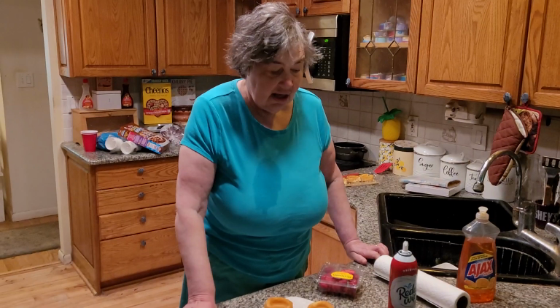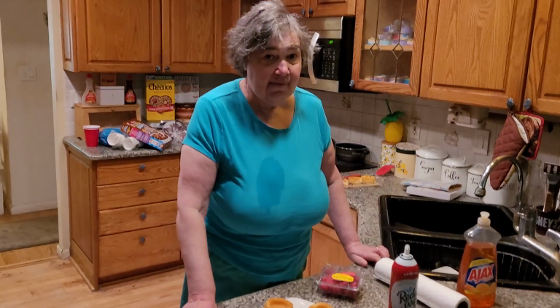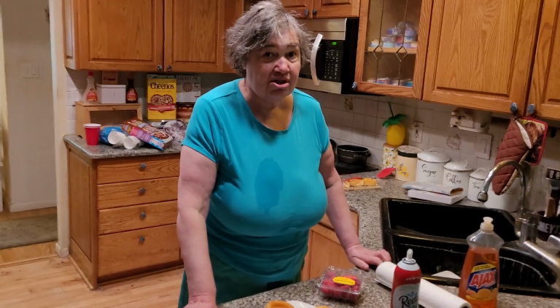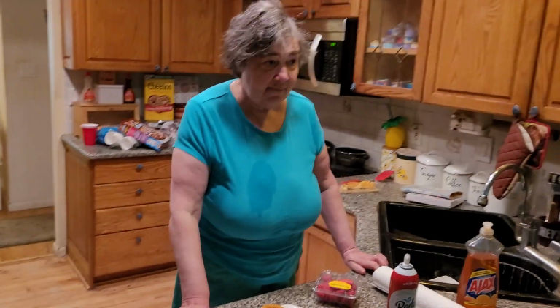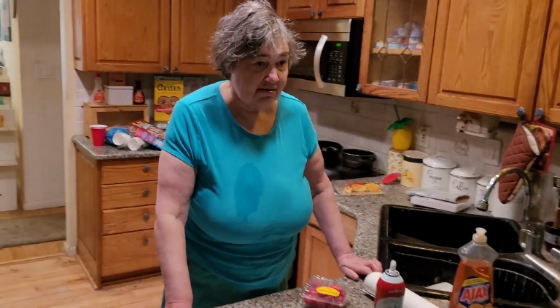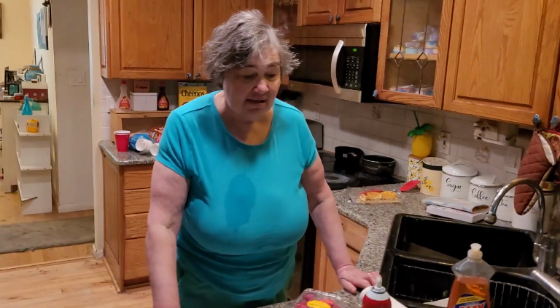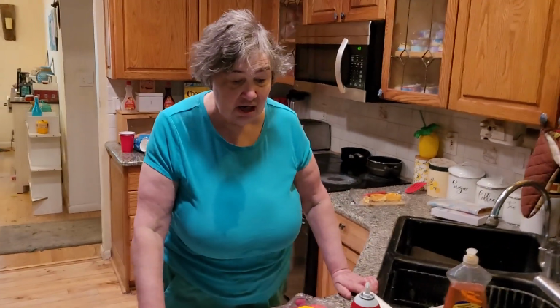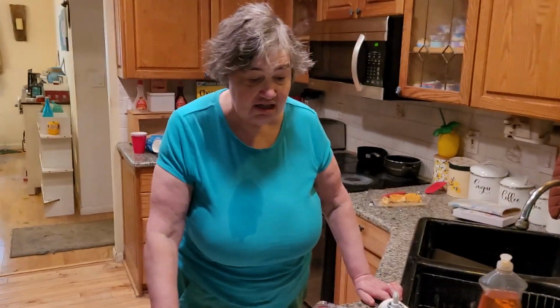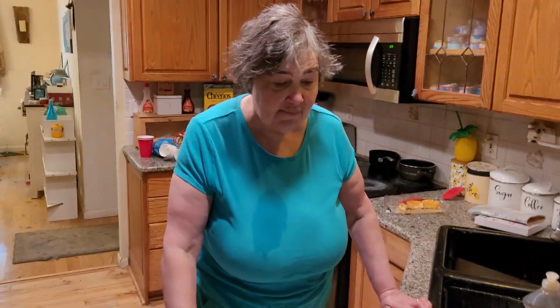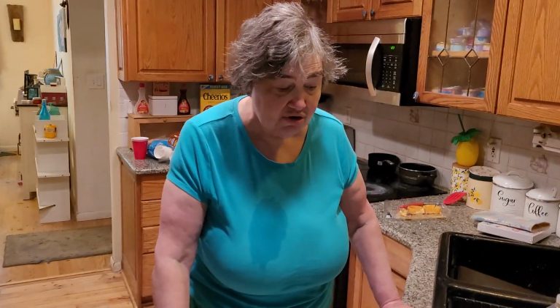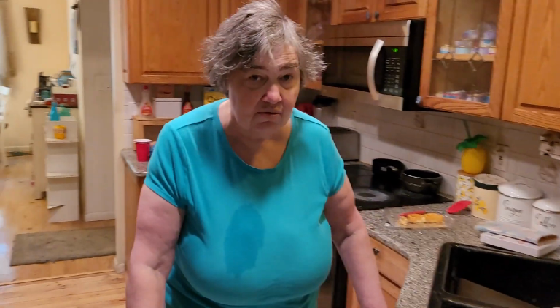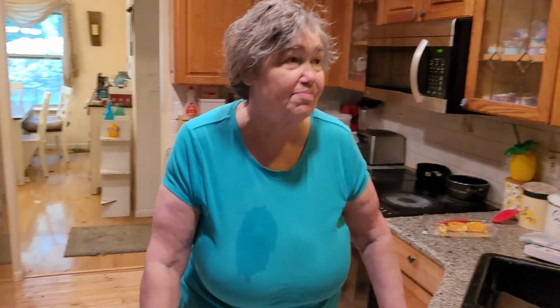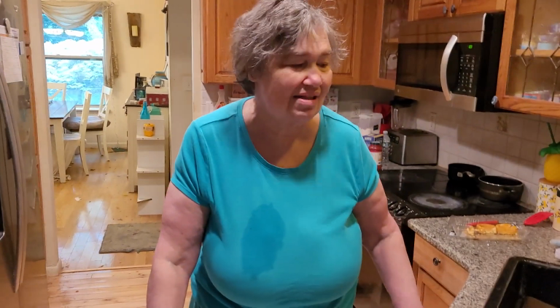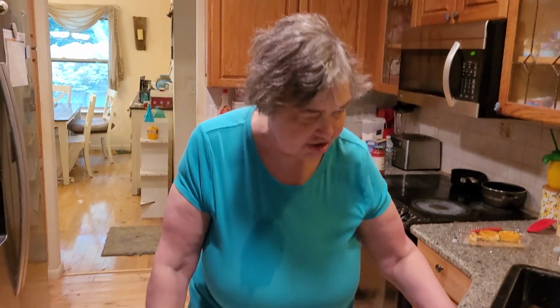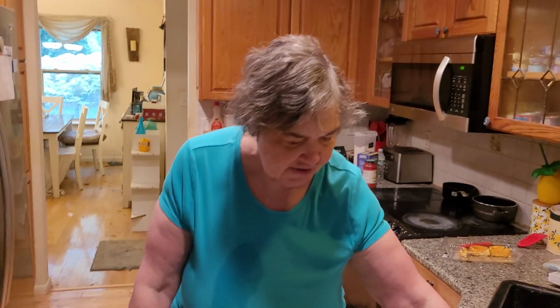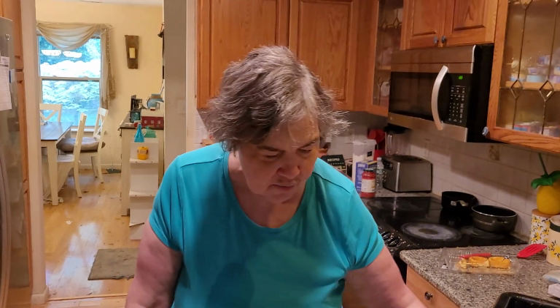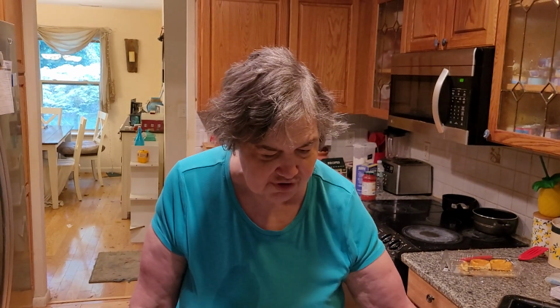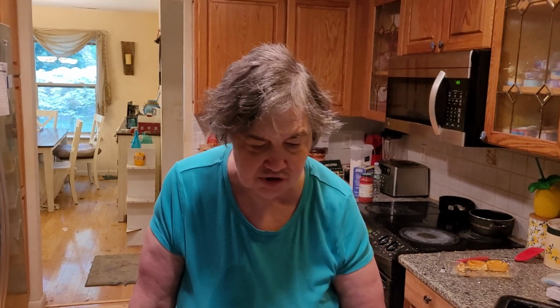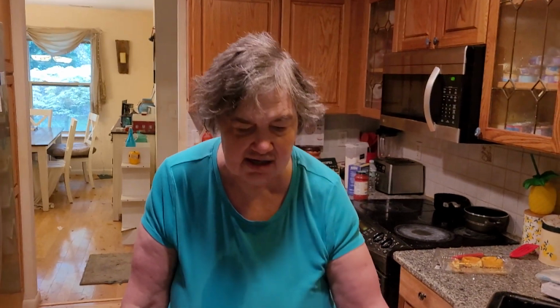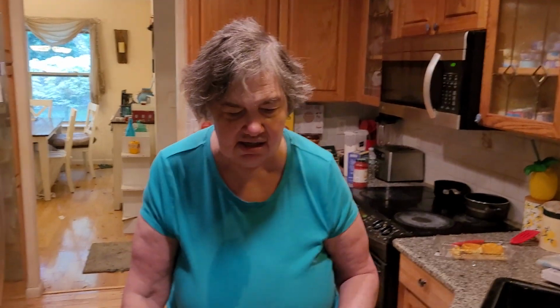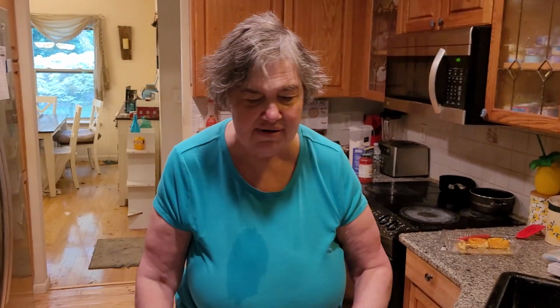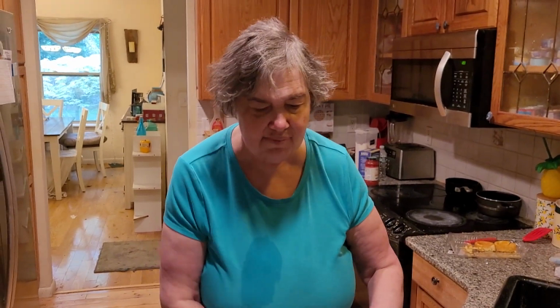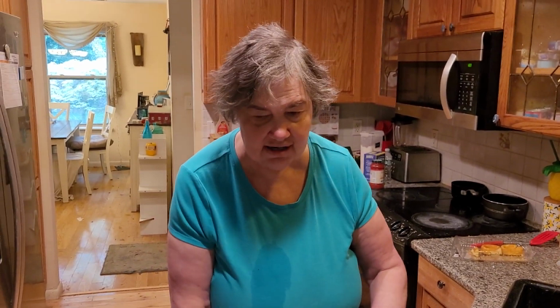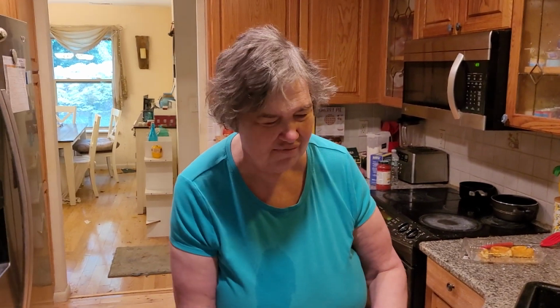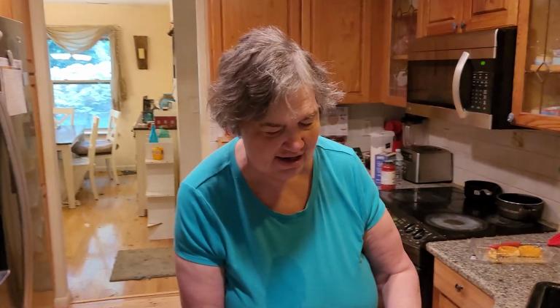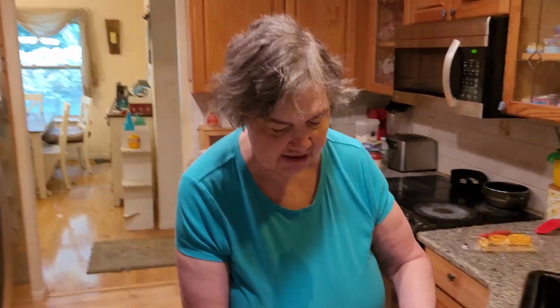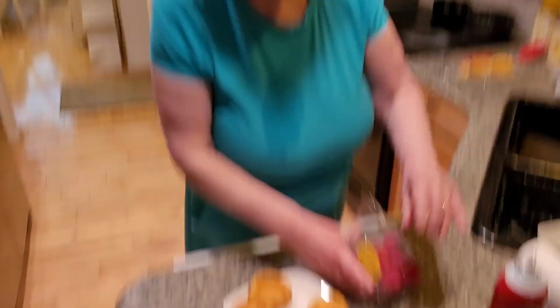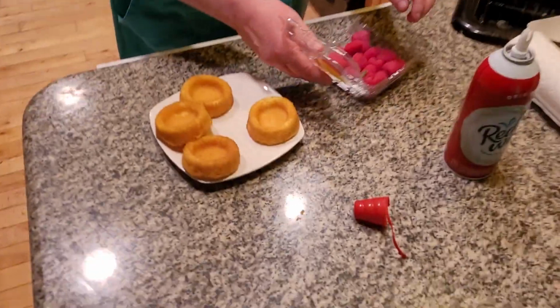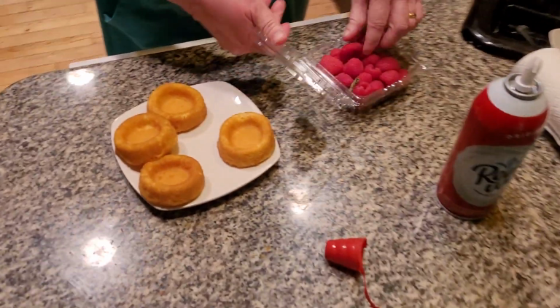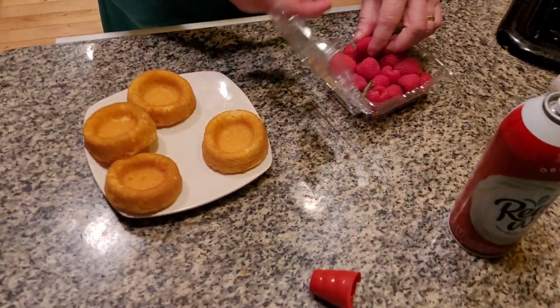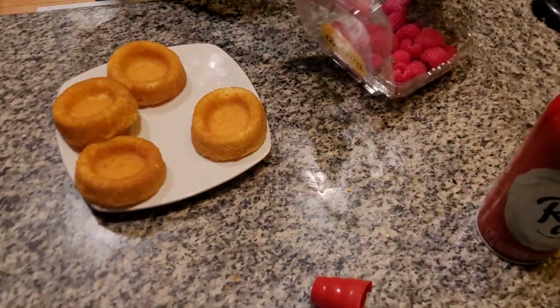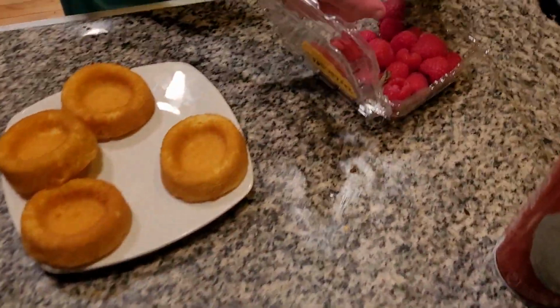Hi everyone, today I'm making something so simple. My mom used to call it Raspberry Delights — a wonderful treat. Today is National Pecan Pie Day, but I don't feel like making that today. Instead, I want to make something that my mom used to make.